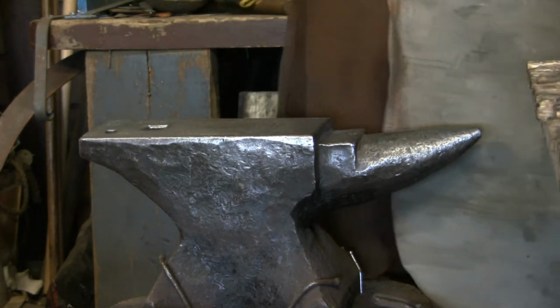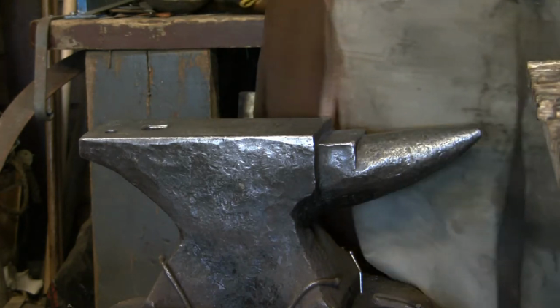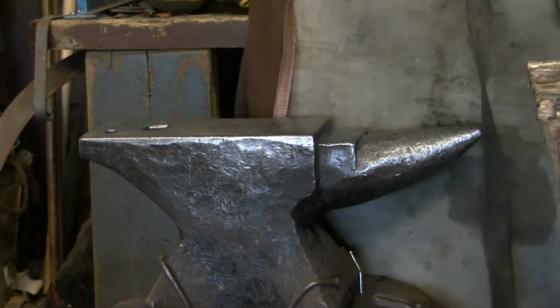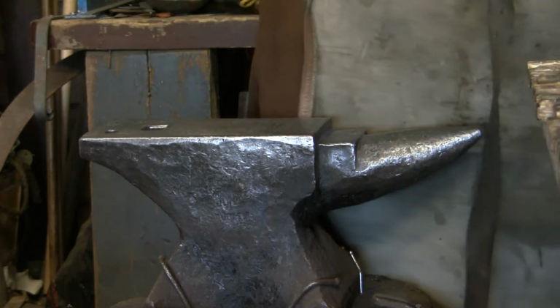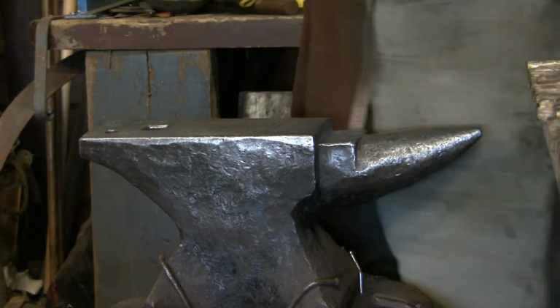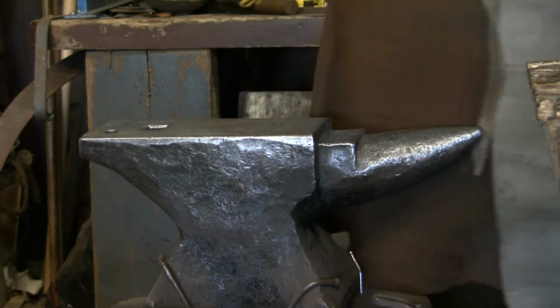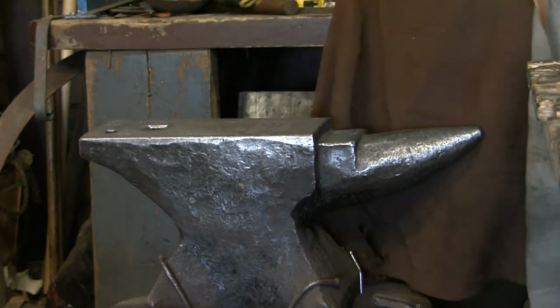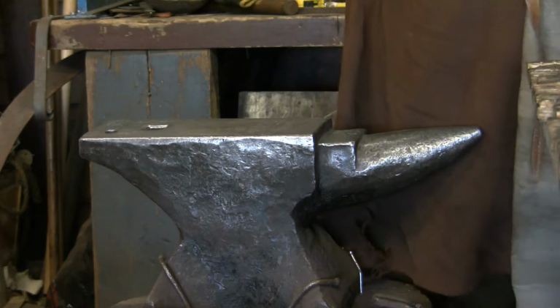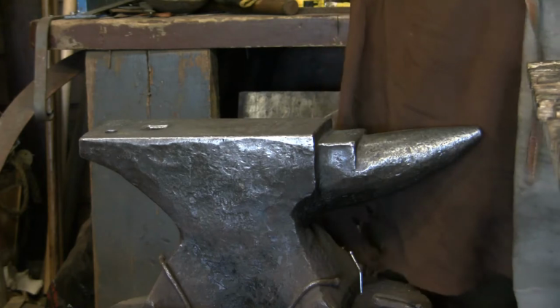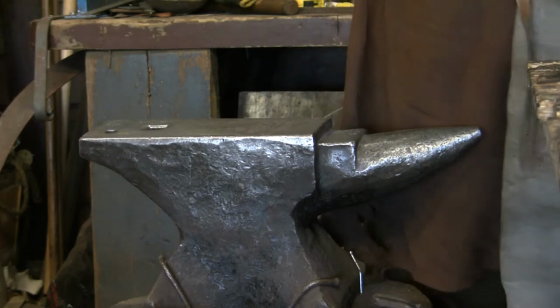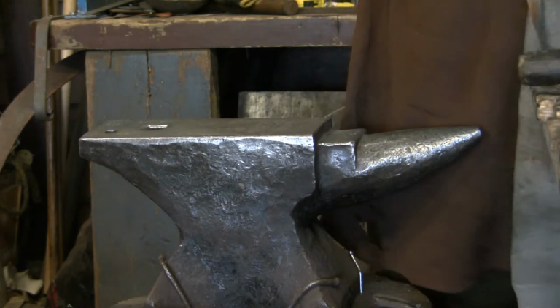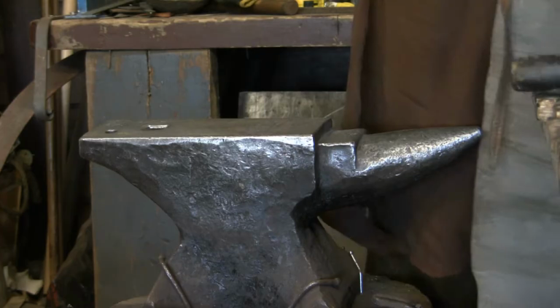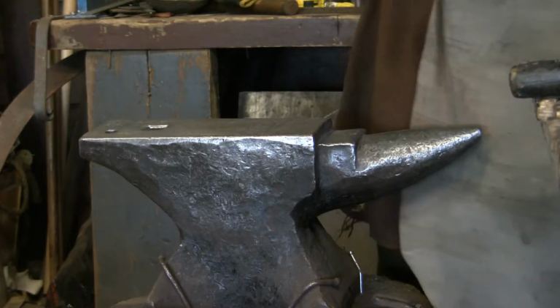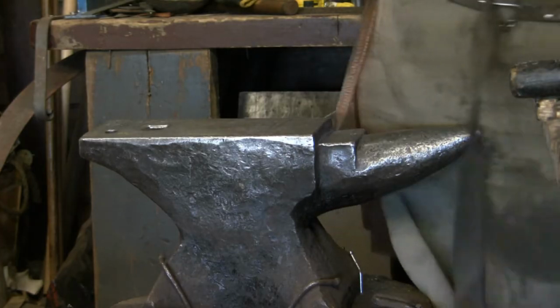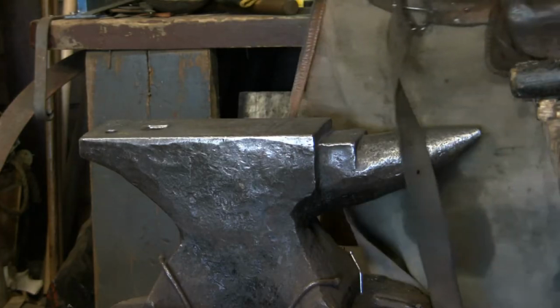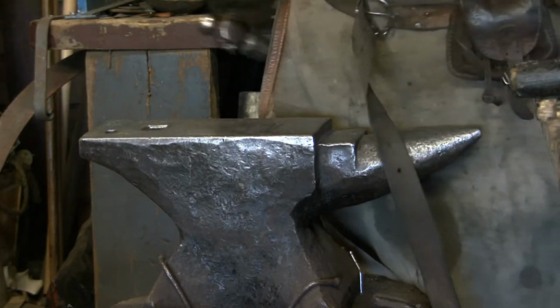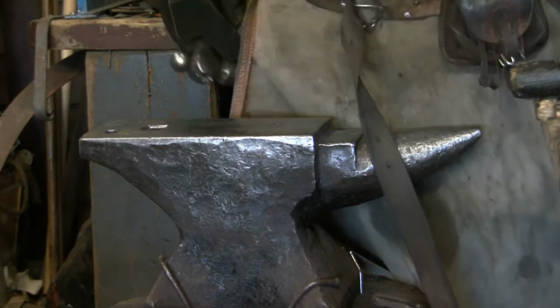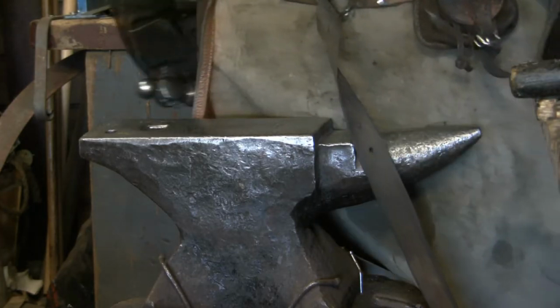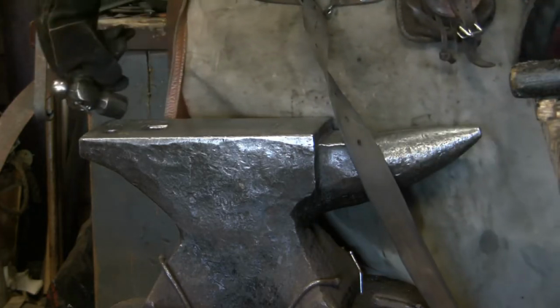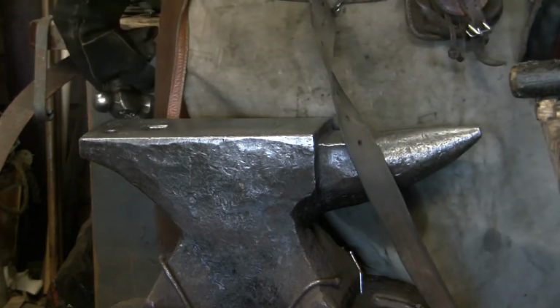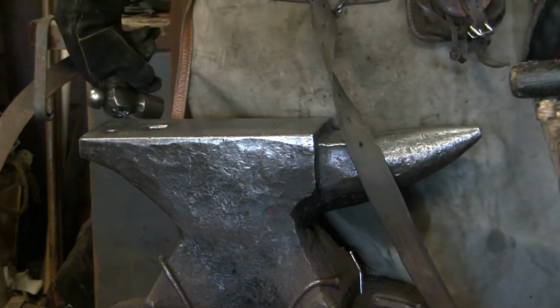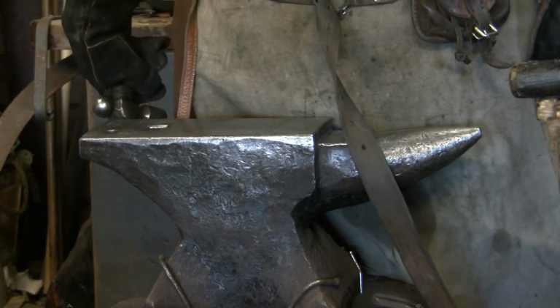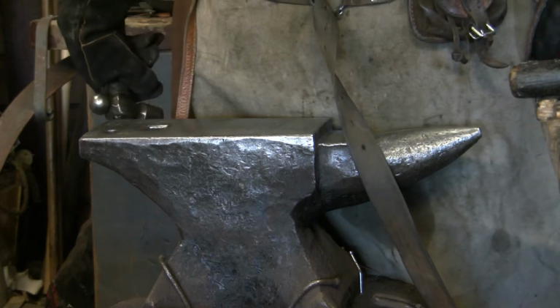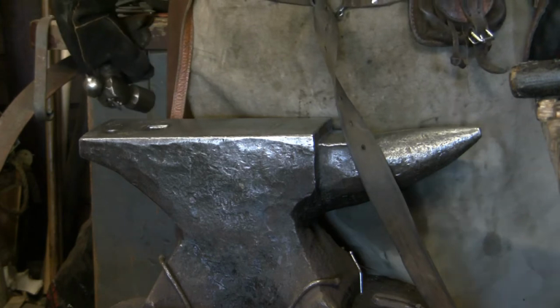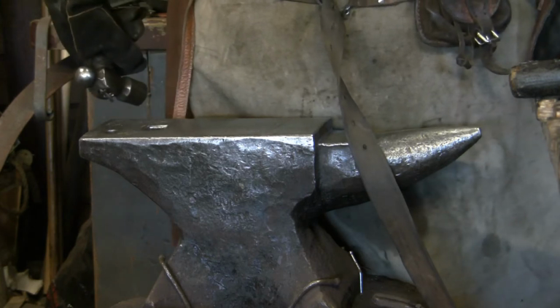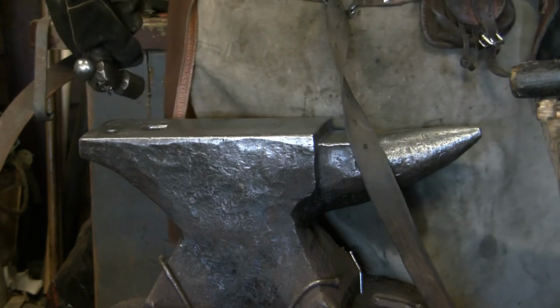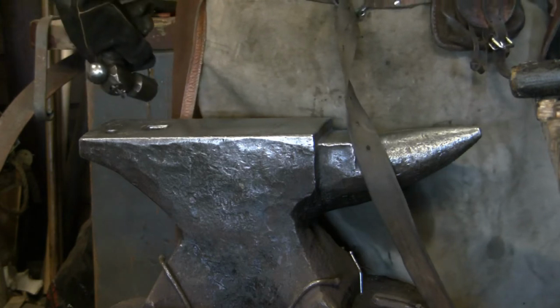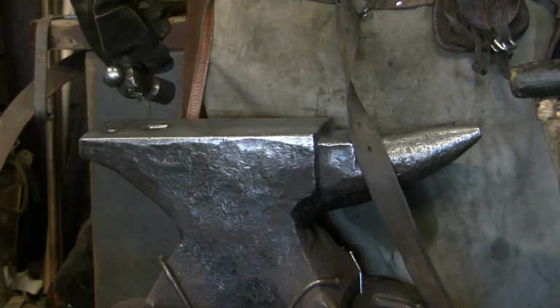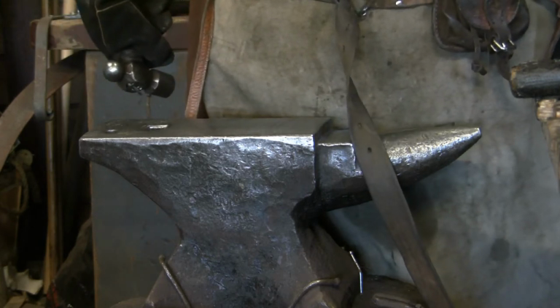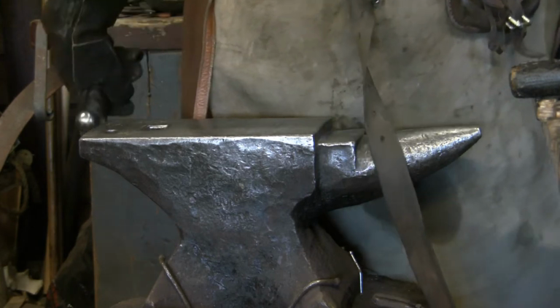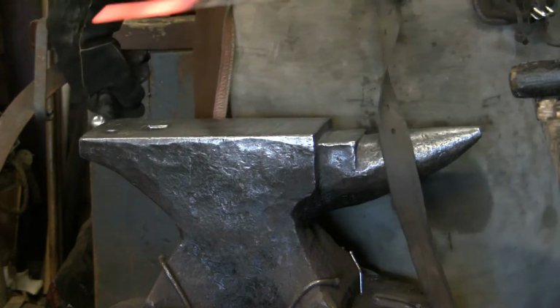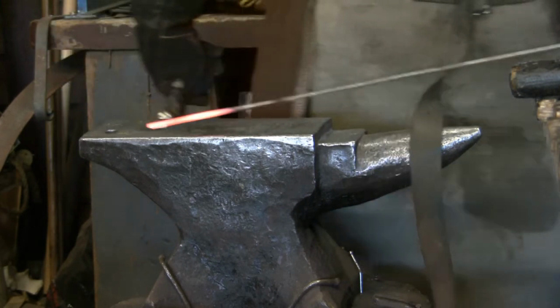We're going to need the anvil, the hammer, the forge — basically the same things you need for making the cloak pin, but in small stock.